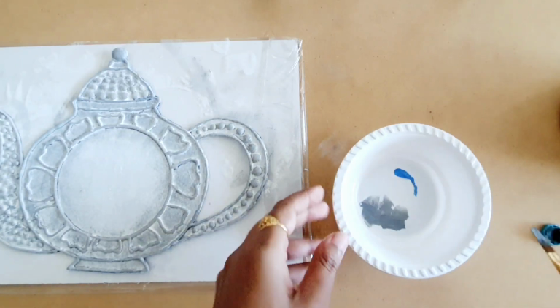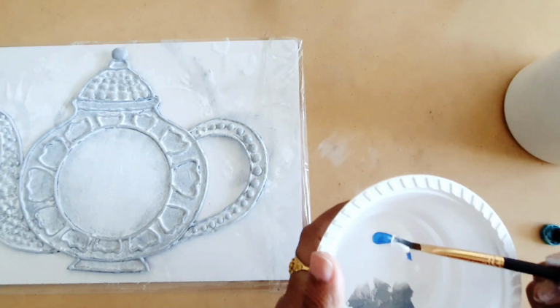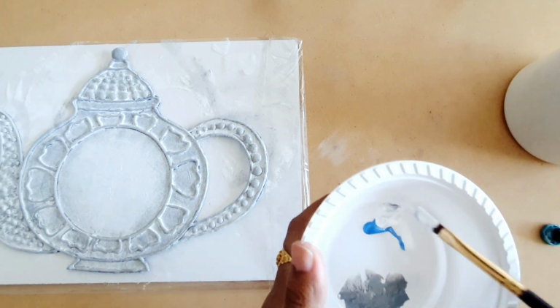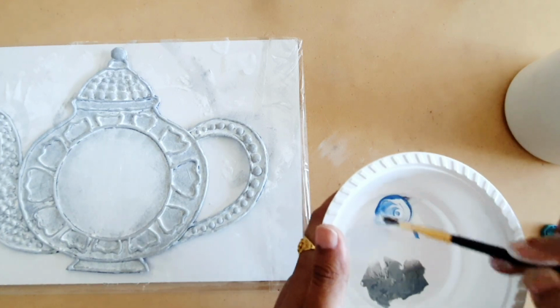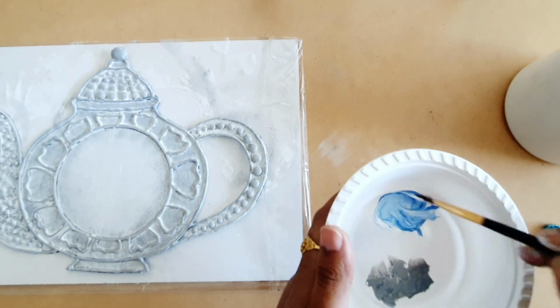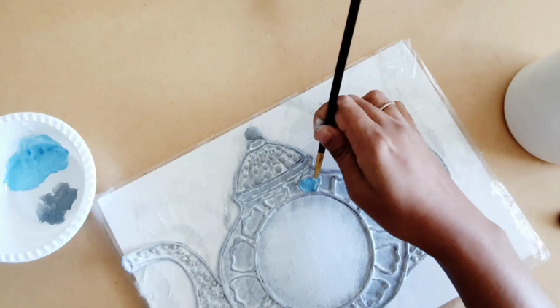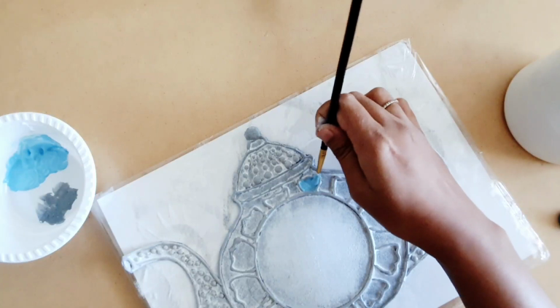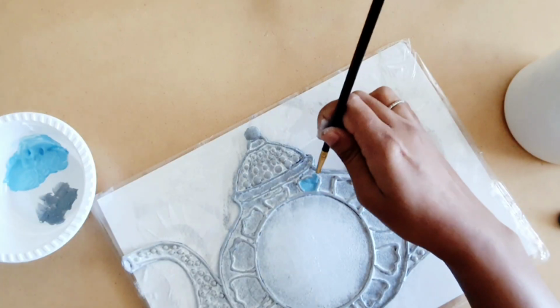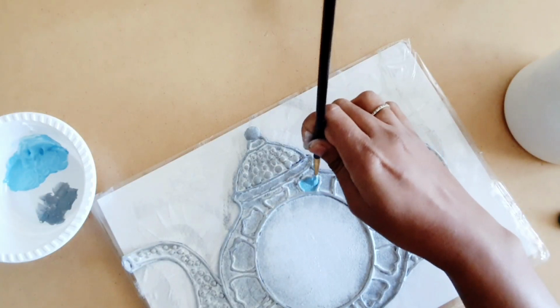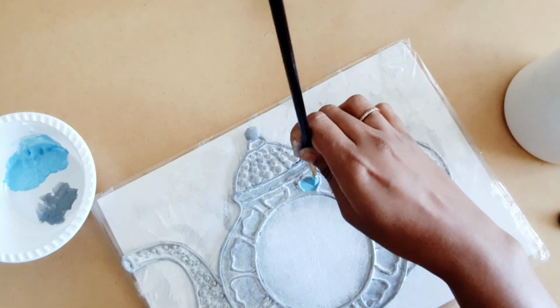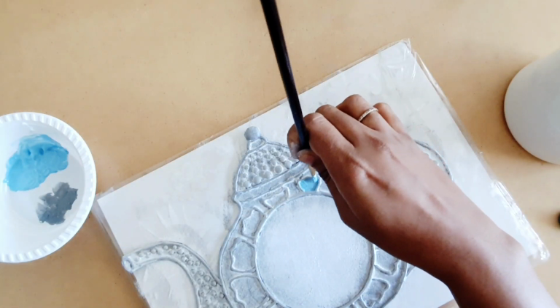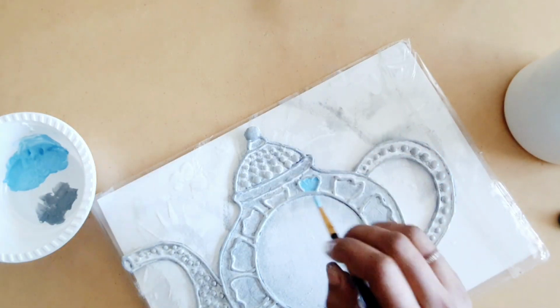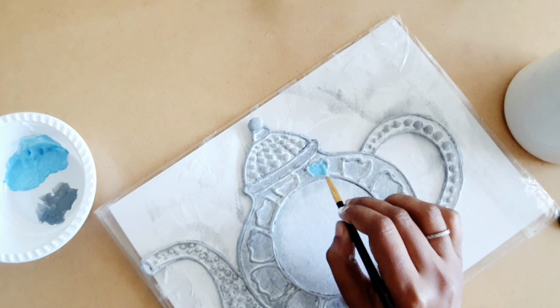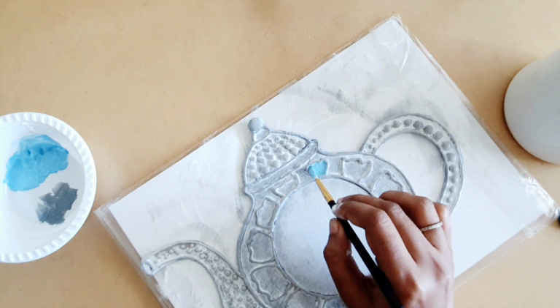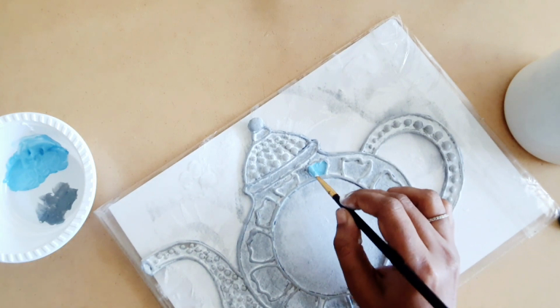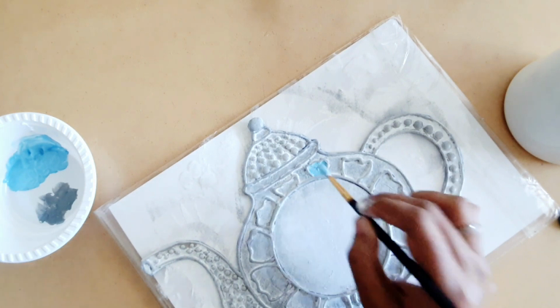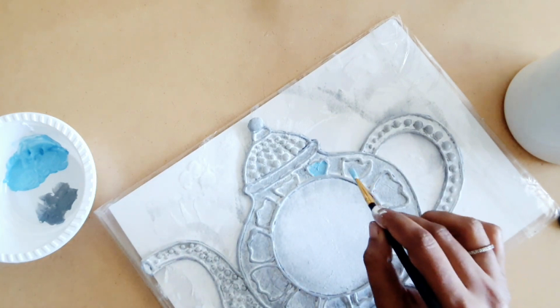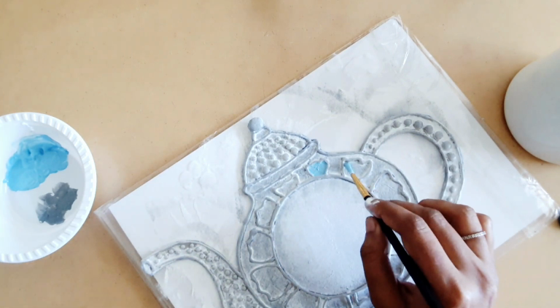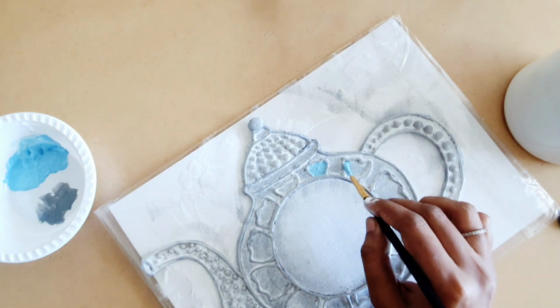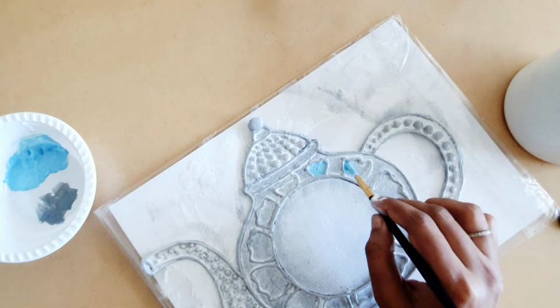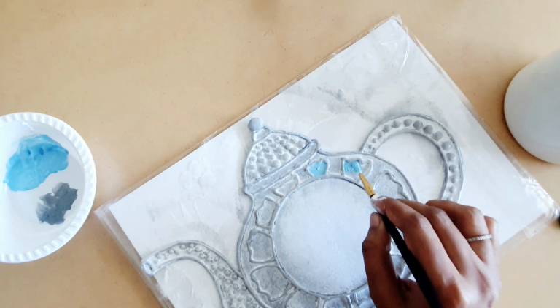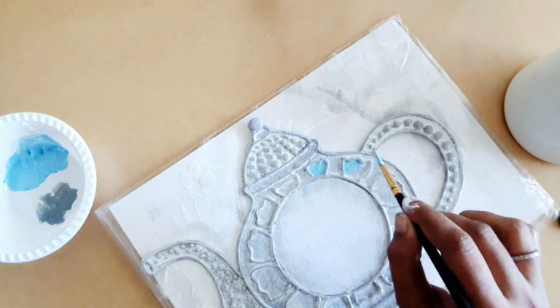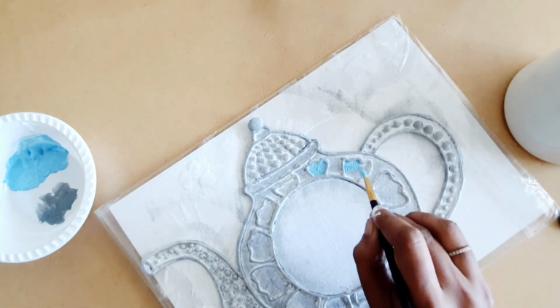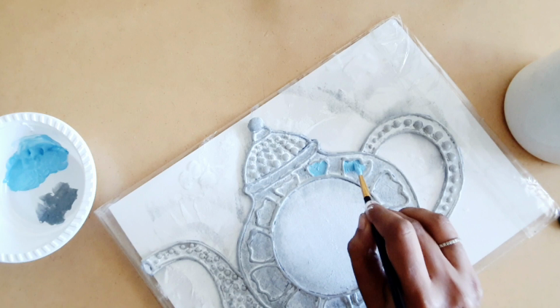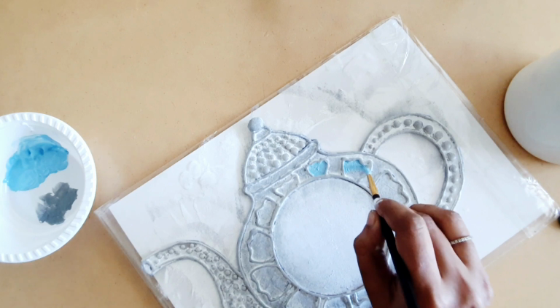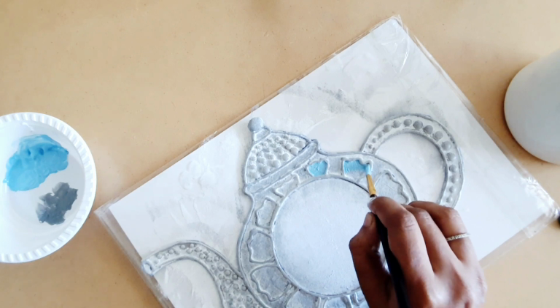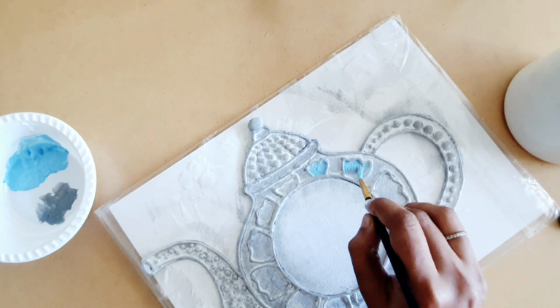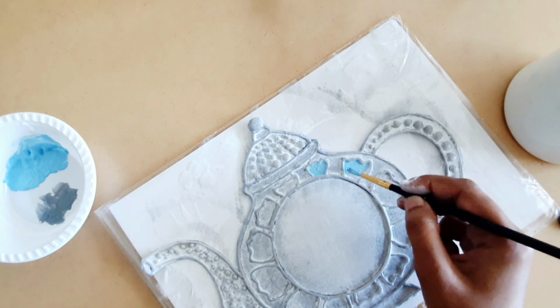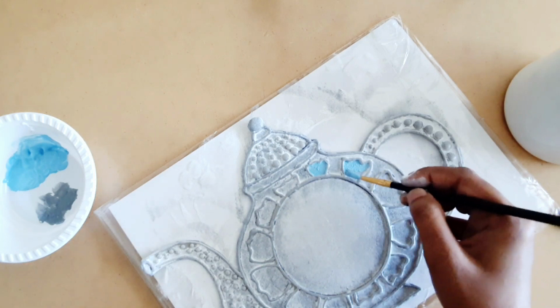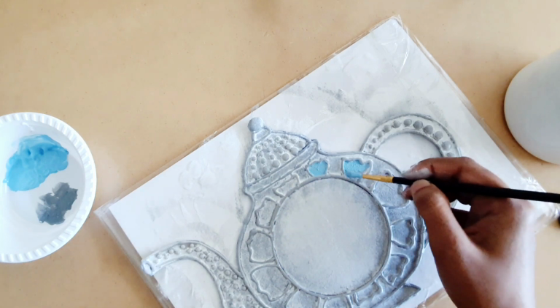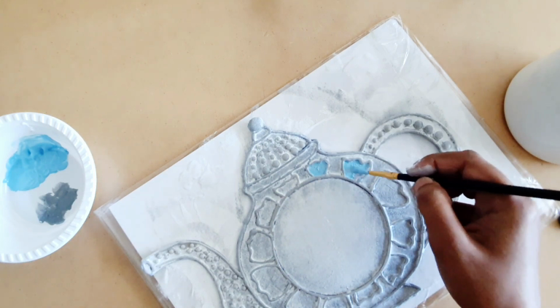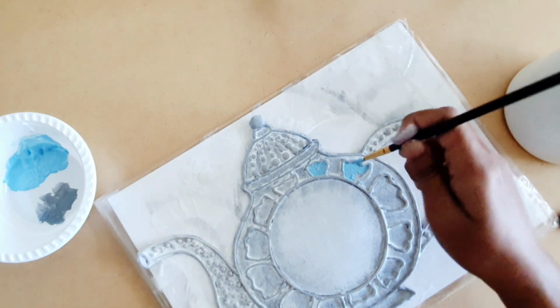And now, for the petals, I'm going to mix a little bit of white acrylic color with metallic blue color. I'm going to paint the inside of the petals using this color. Make sure that you are only painting the inside of the petals and not the border of the petals.